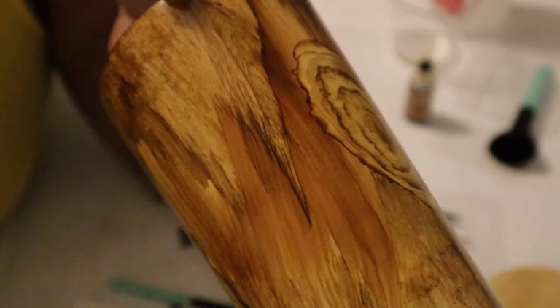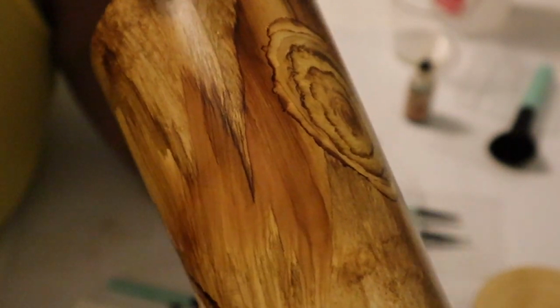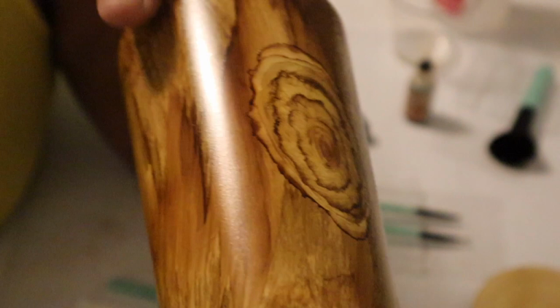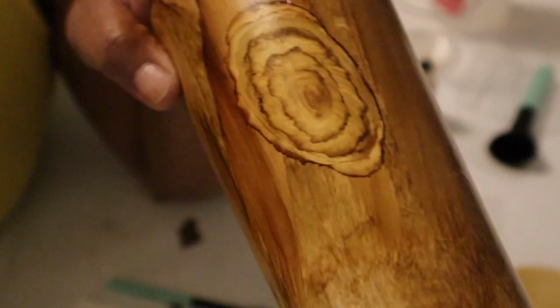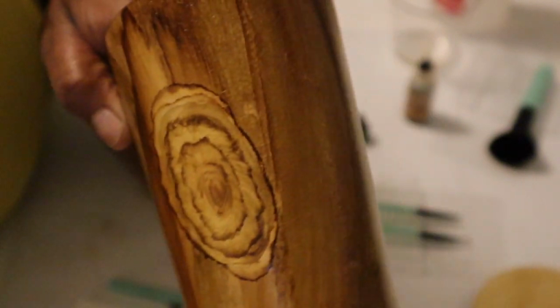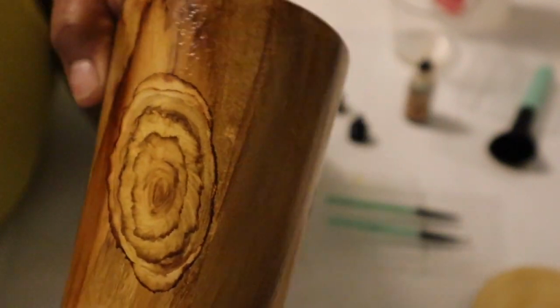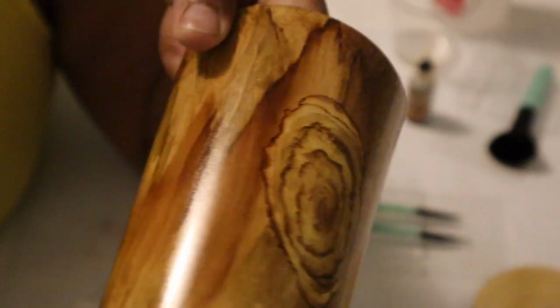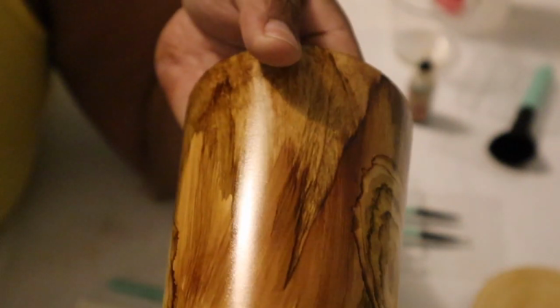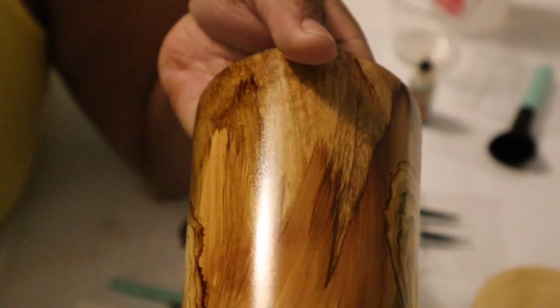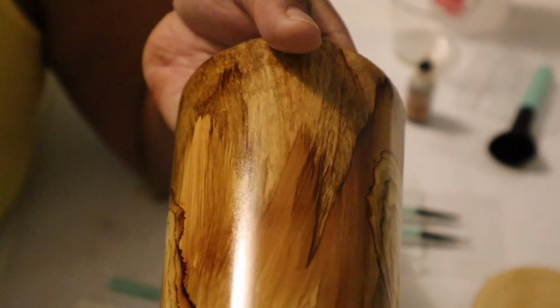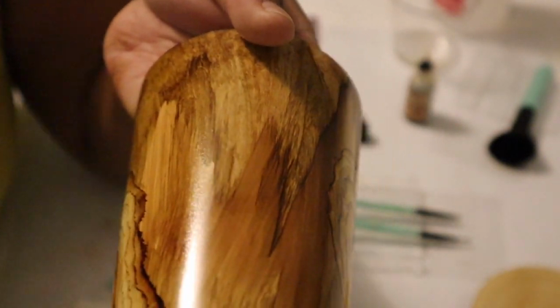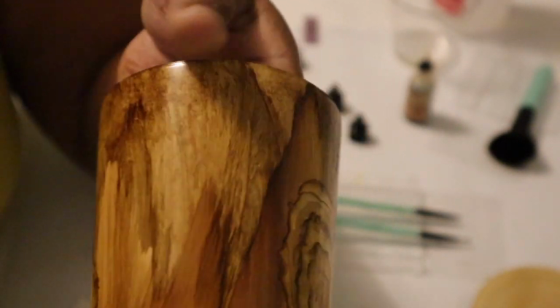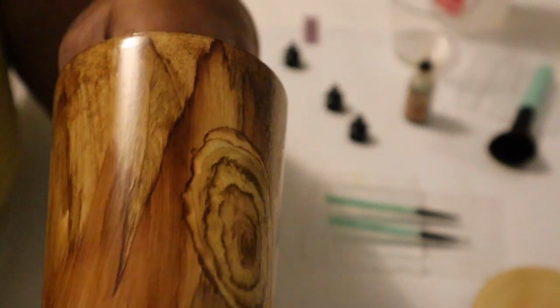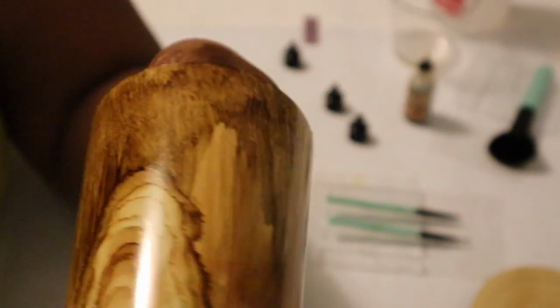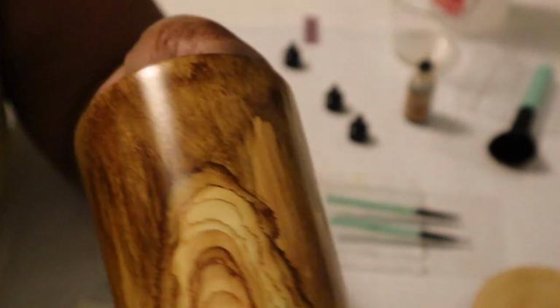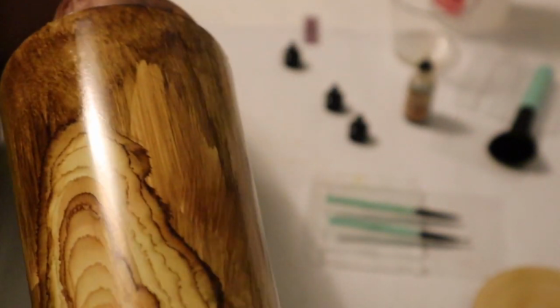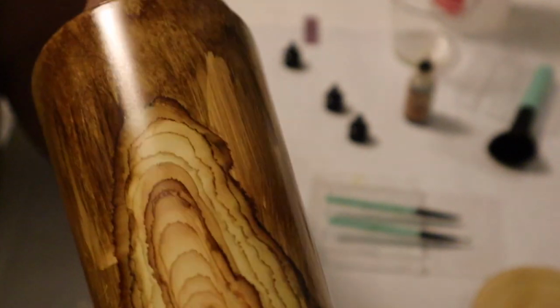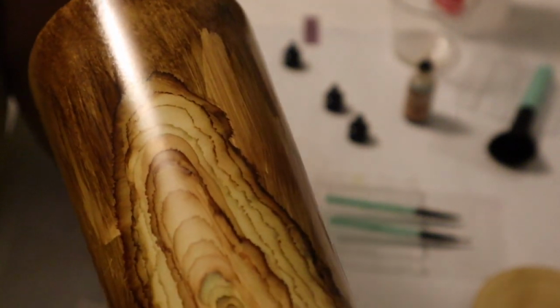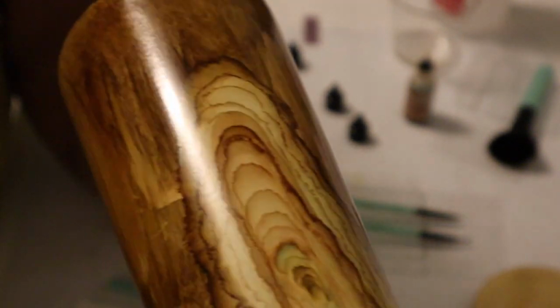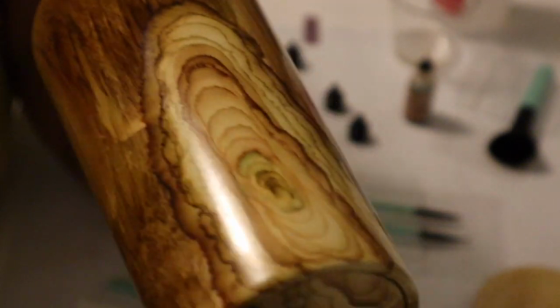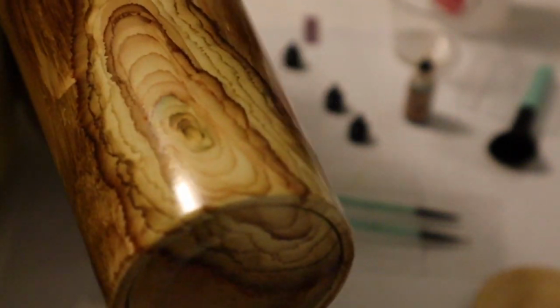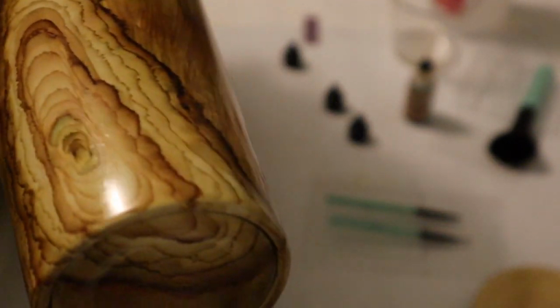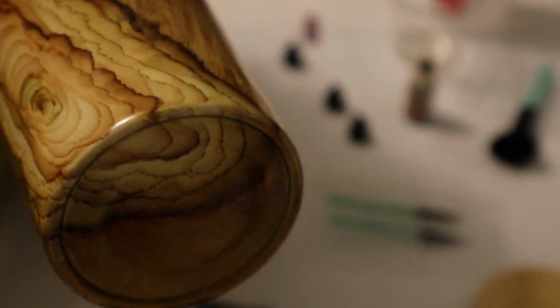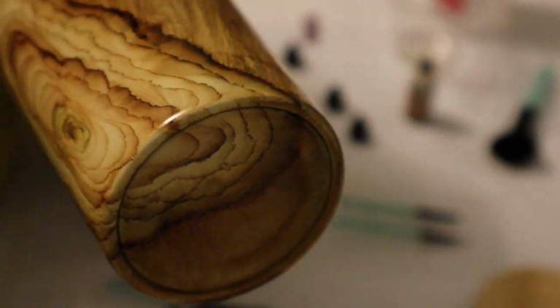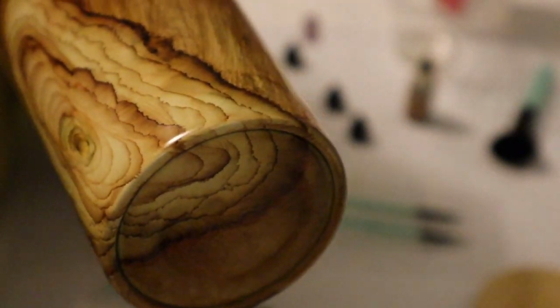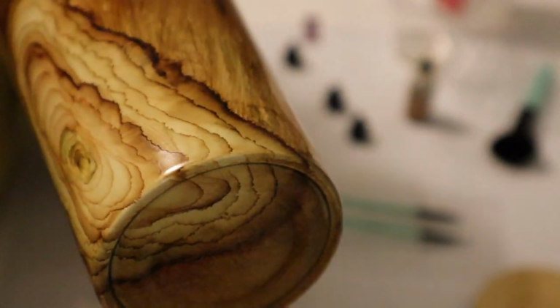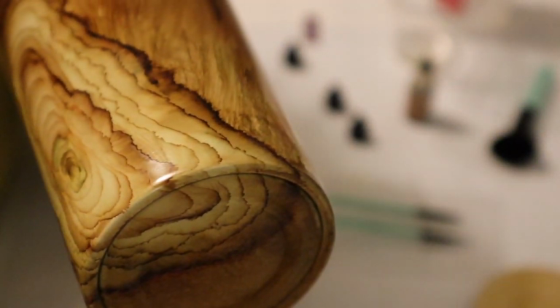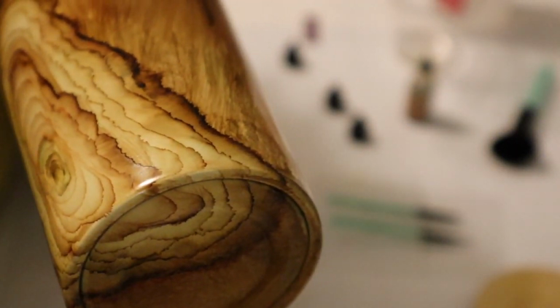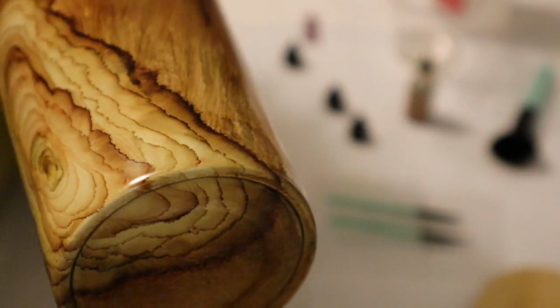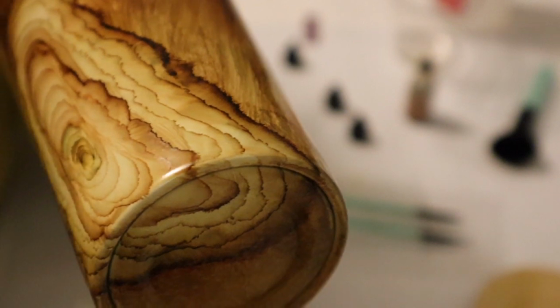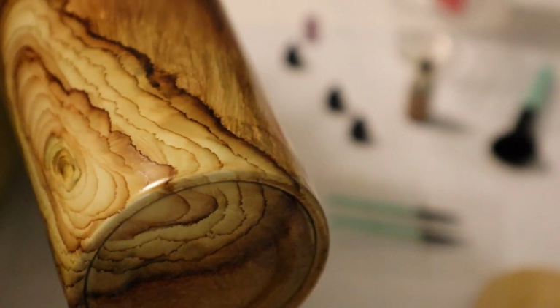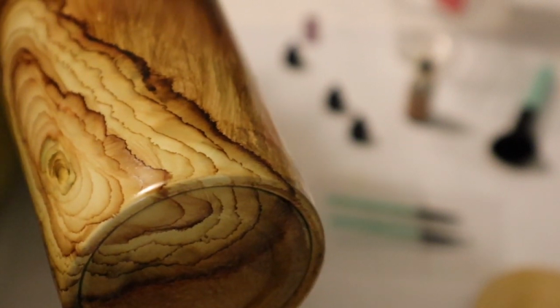That is the process! It still took quite a bit of time, so I'll have to figure out how to cut that down. Thank you so much for watching — please like, subscribe, hit that bell, and I'll see you all next time.